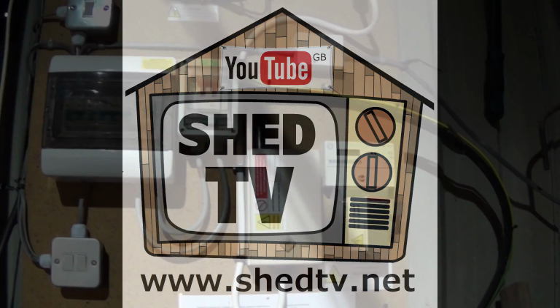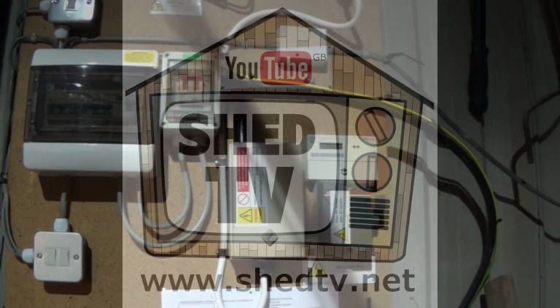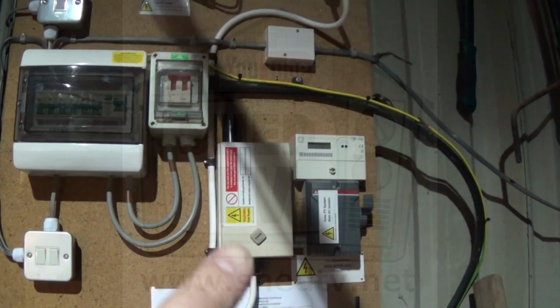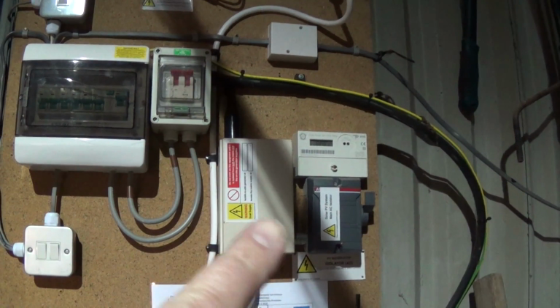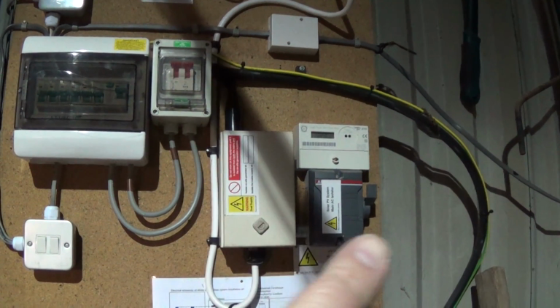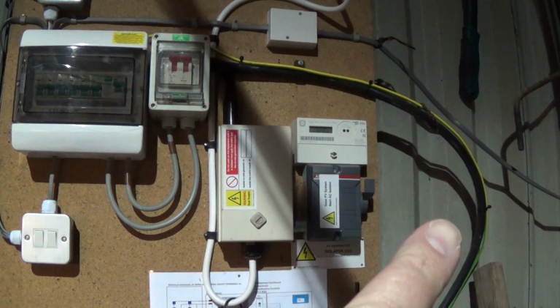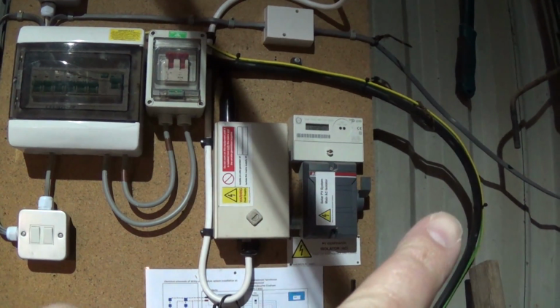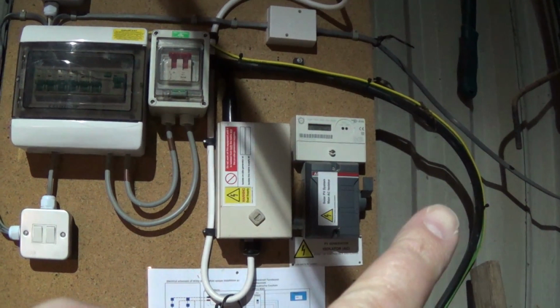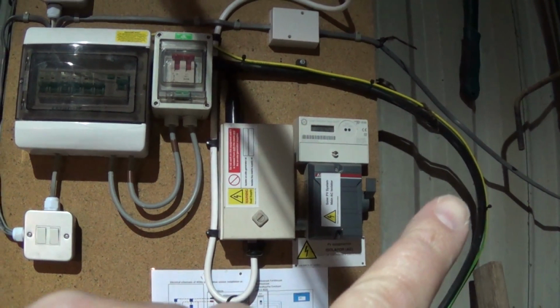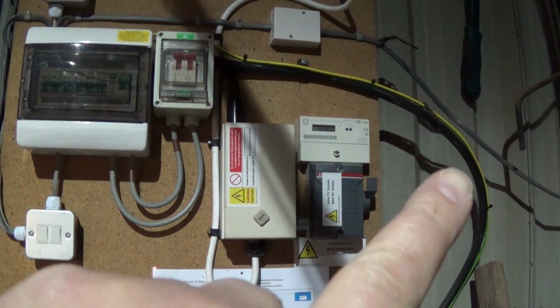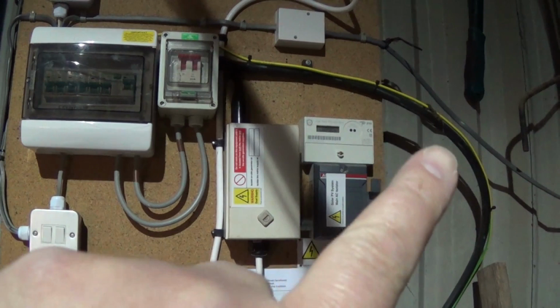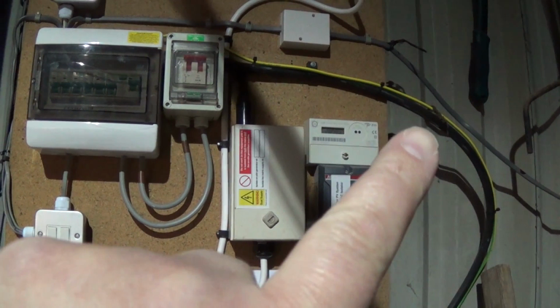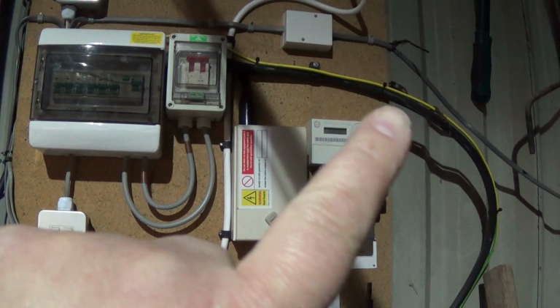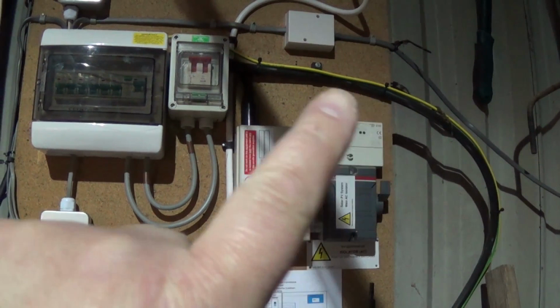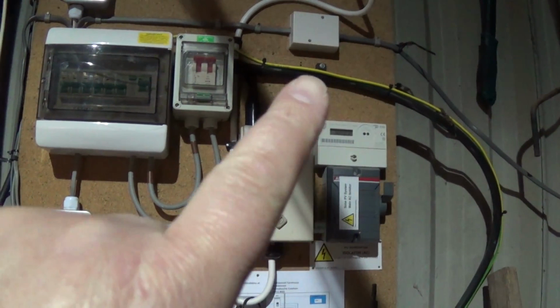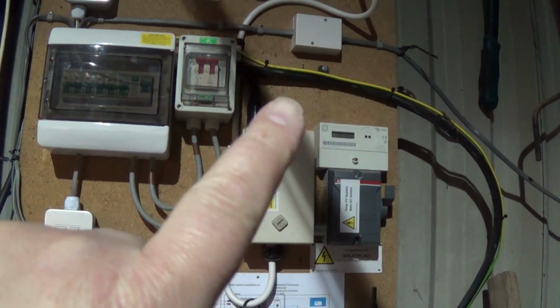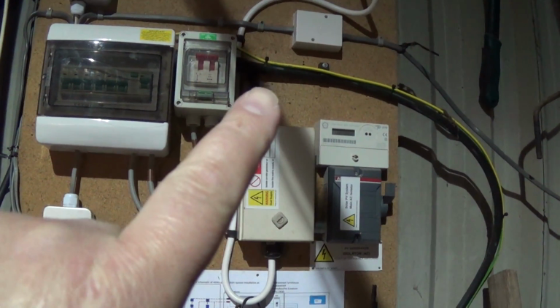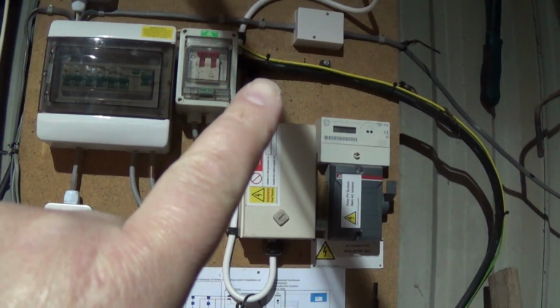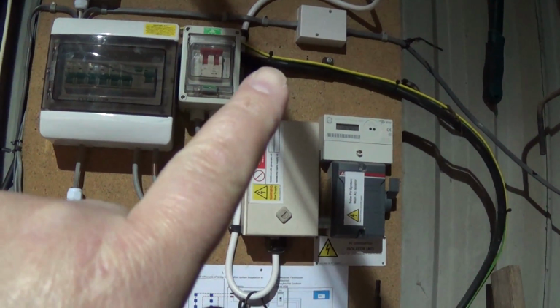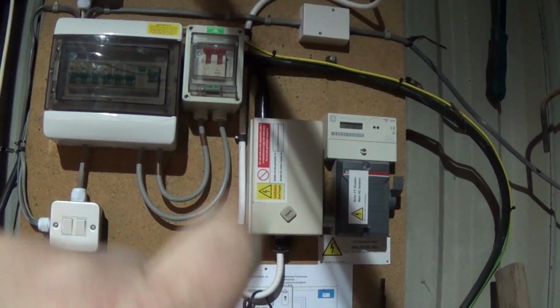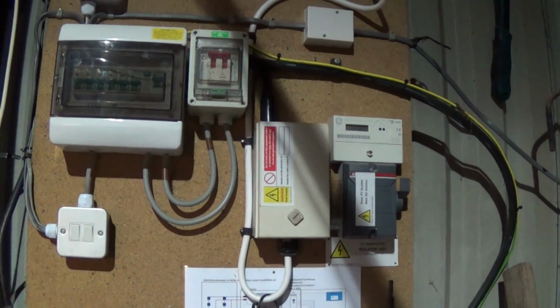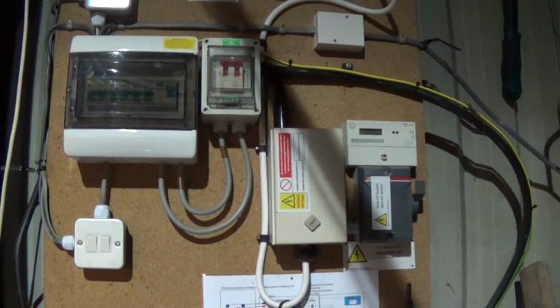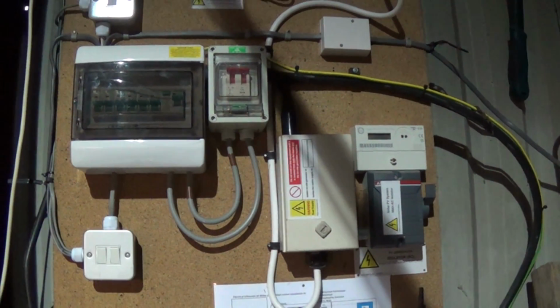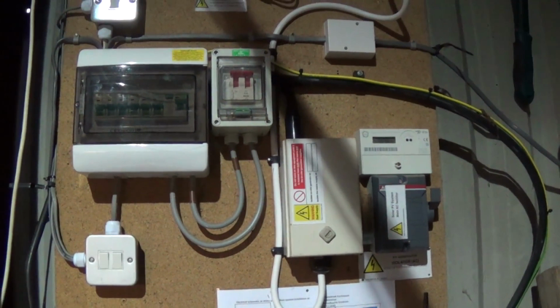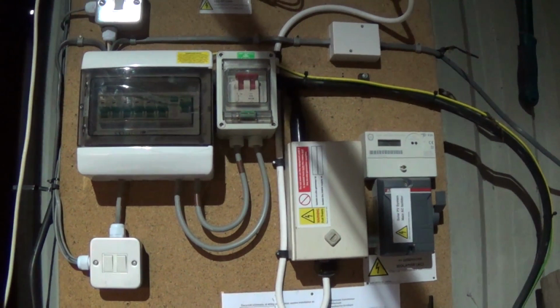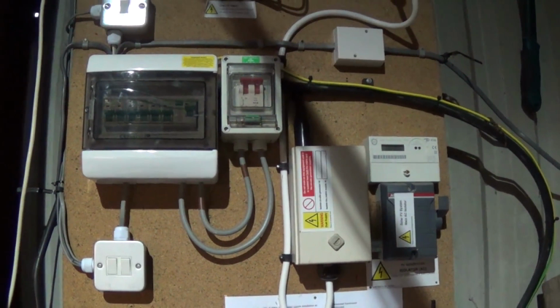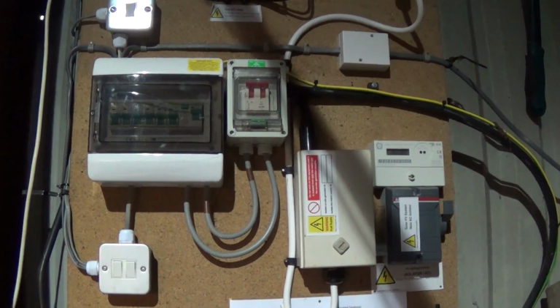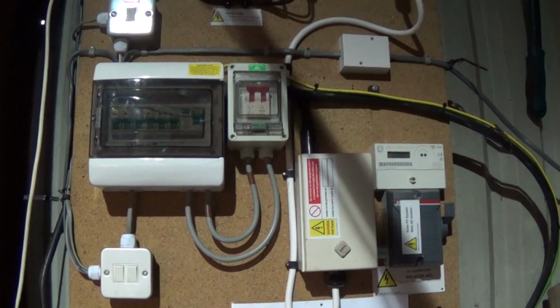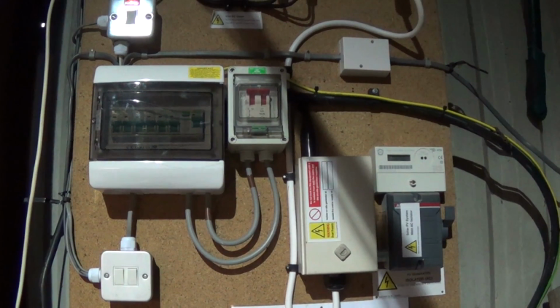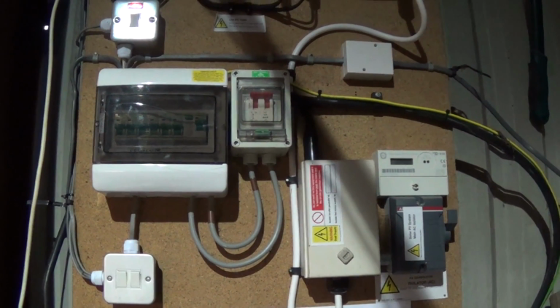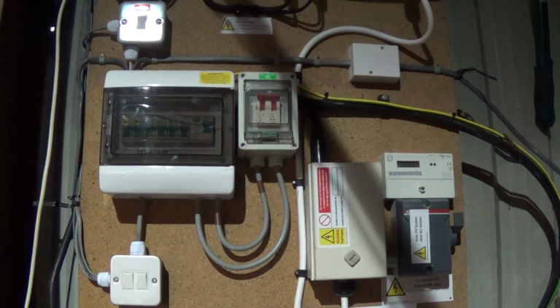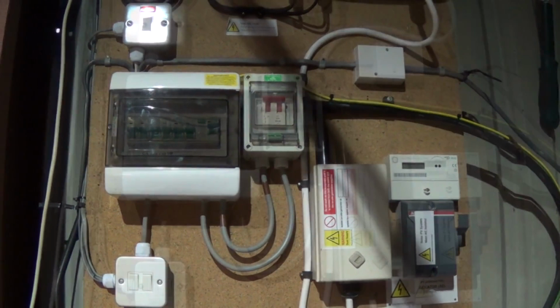So this is what we've got at the moment. This cable over here that you can see - this black steel wire armour with the earth wire cable tied onto it - comes from the house which is adjacent to the barn here.